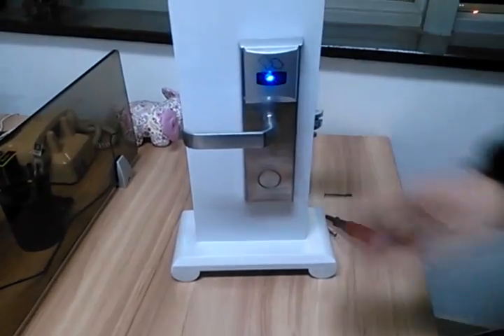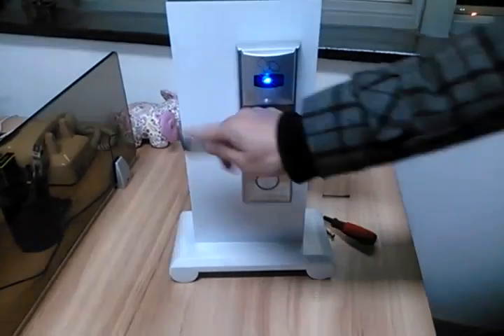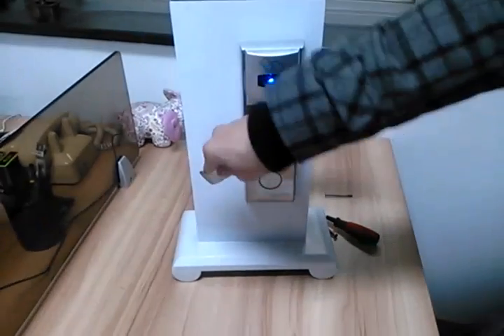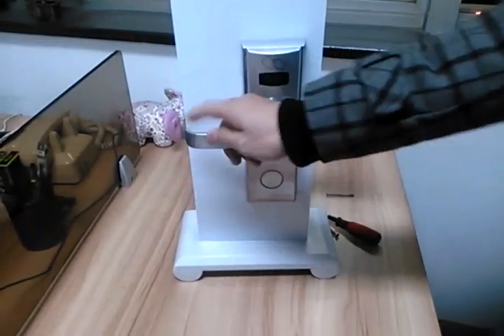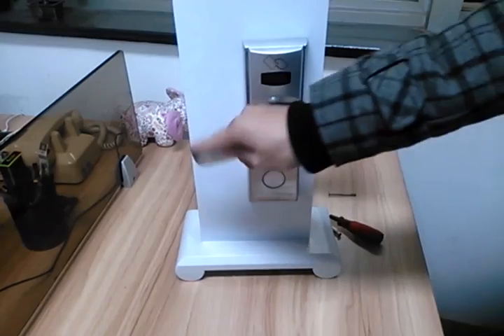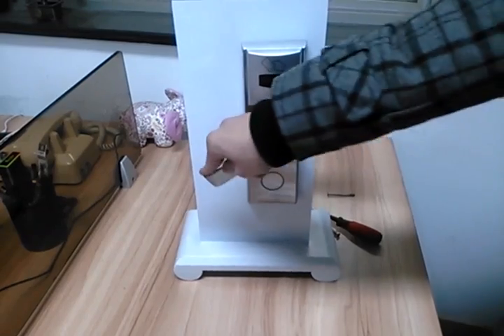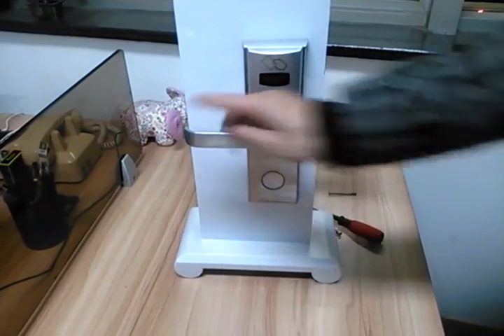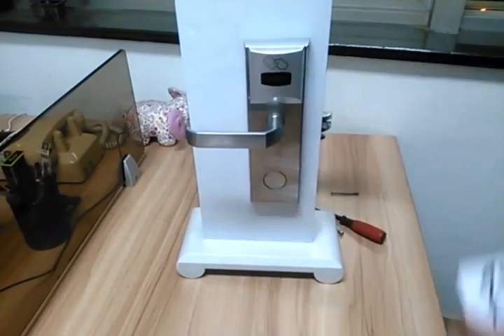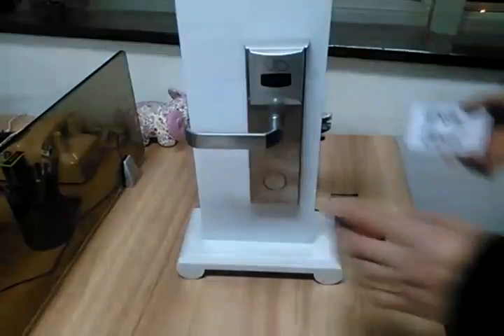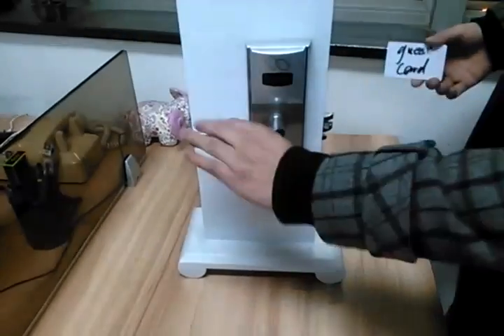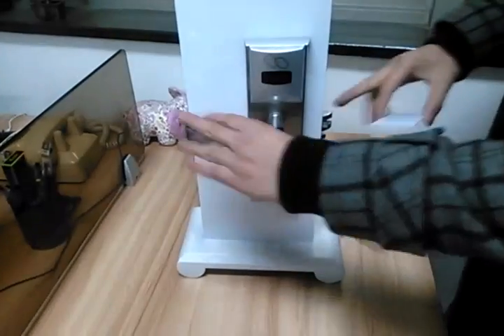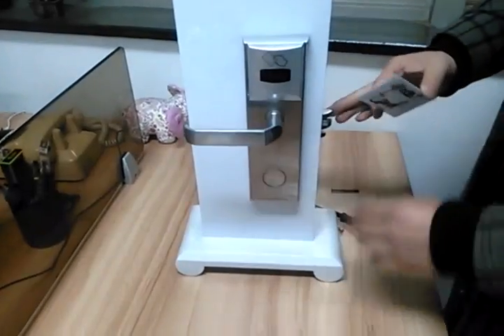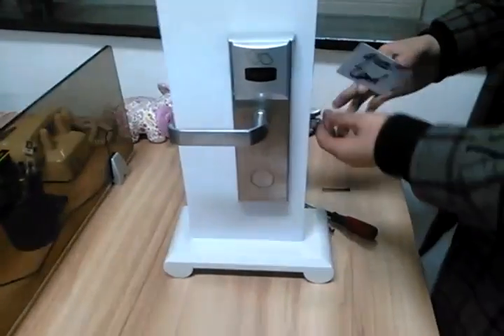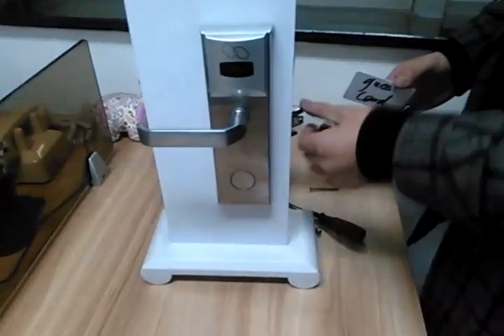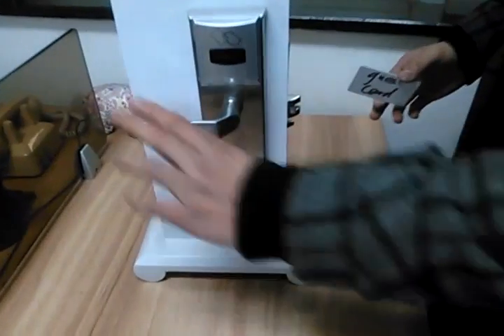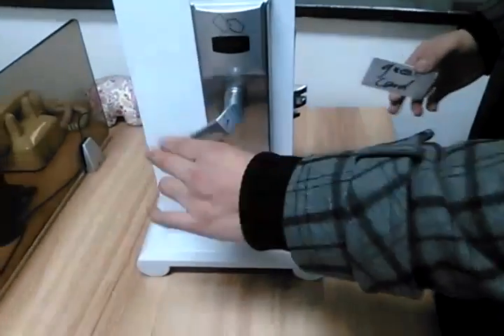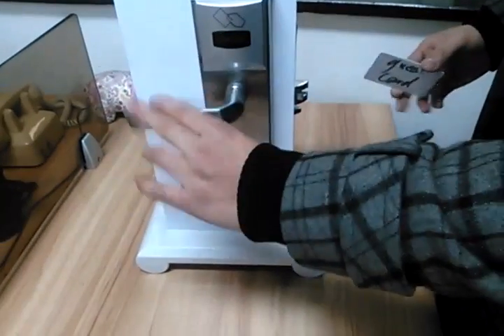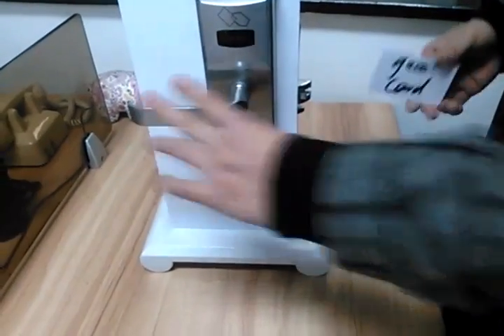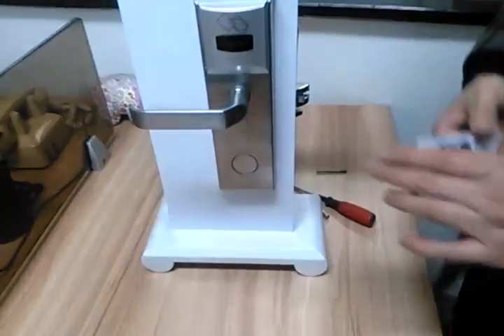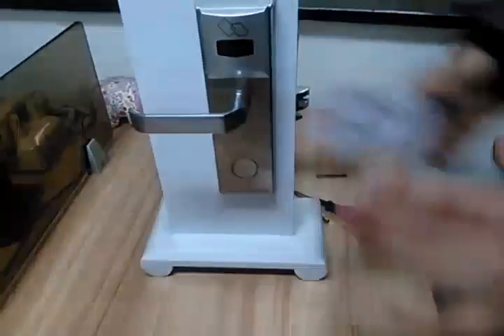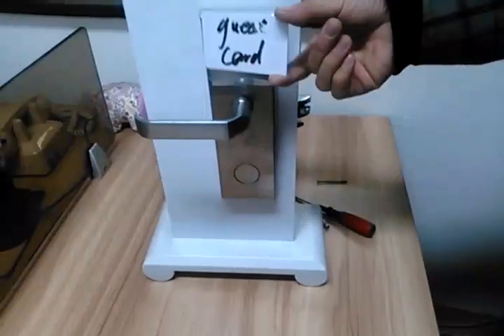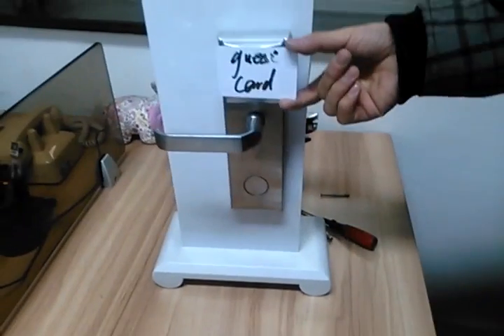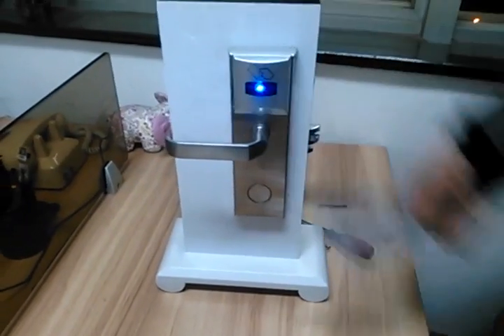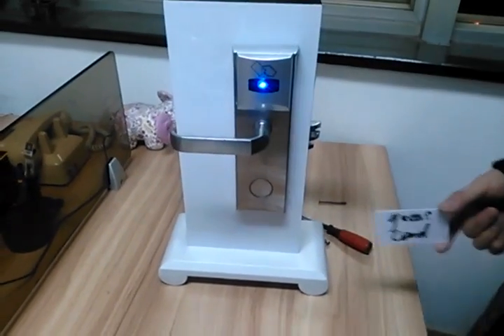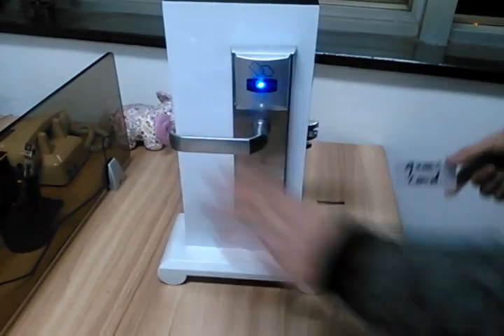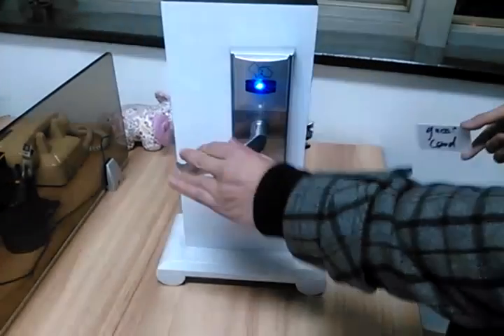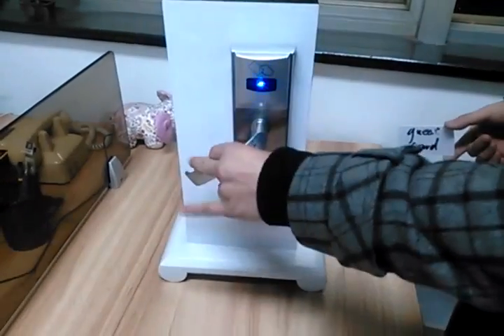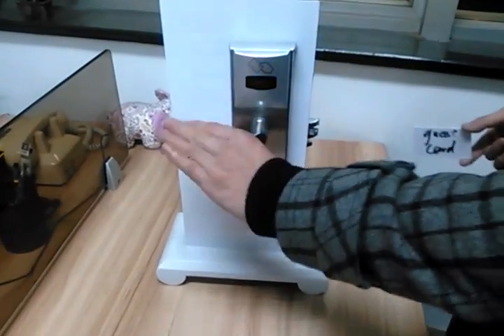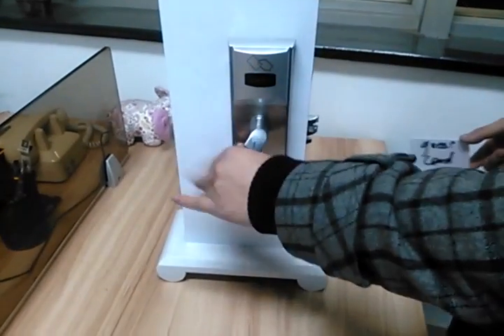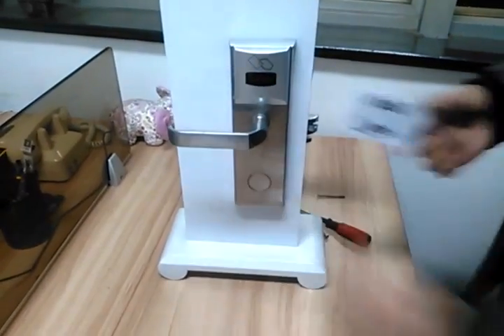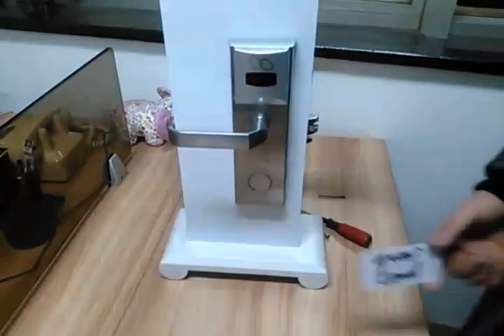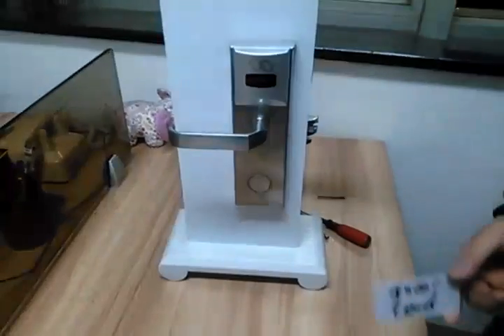The lock is unlocked. Before you unlock it, you can see the latch is not moved. Now it's unlocked — this lock is active.